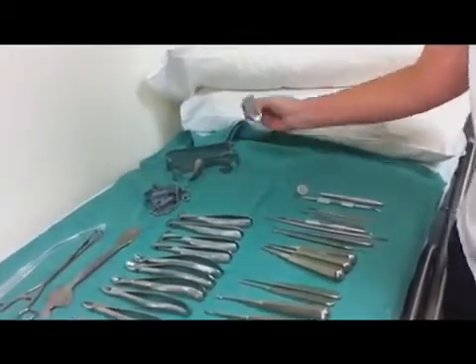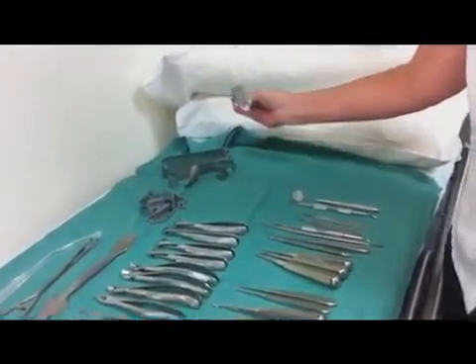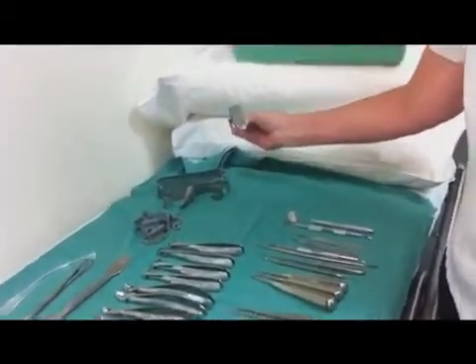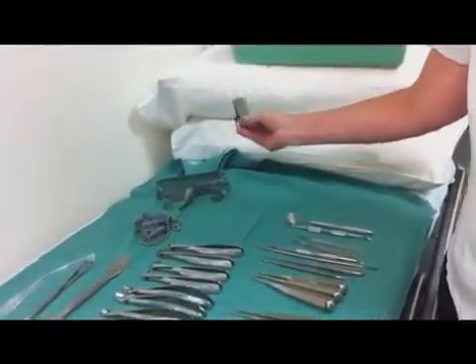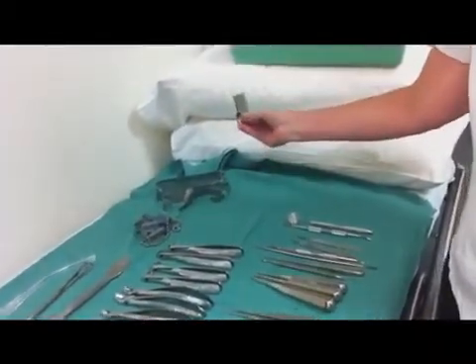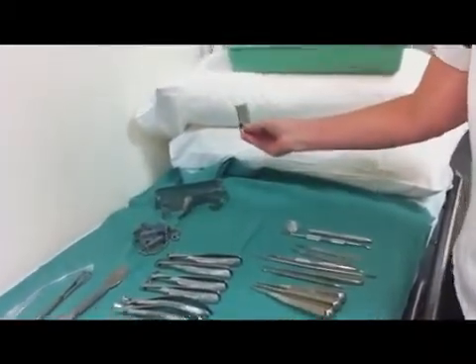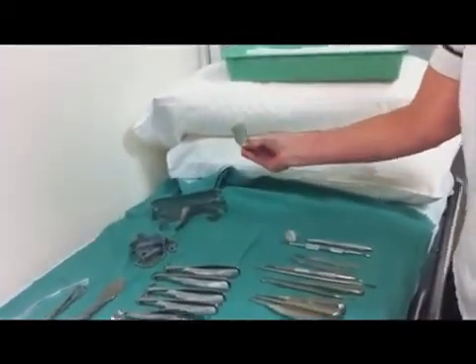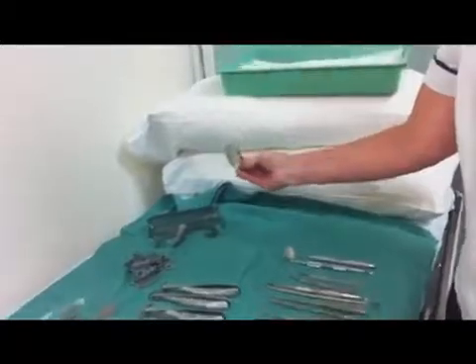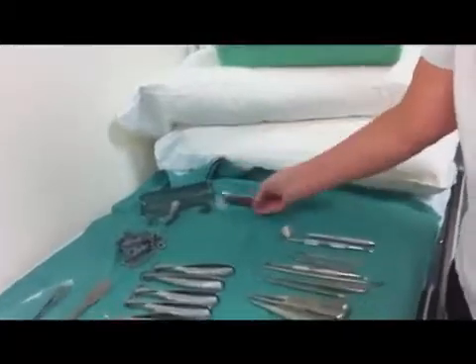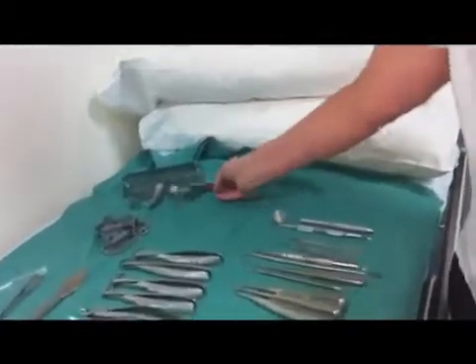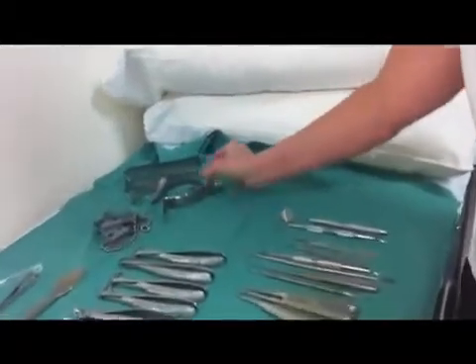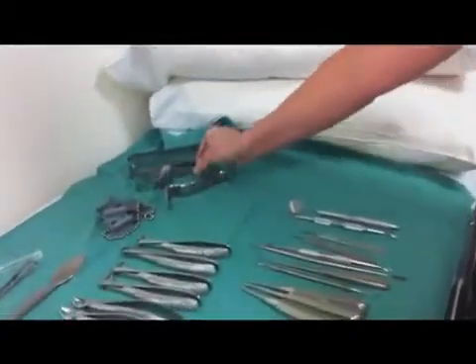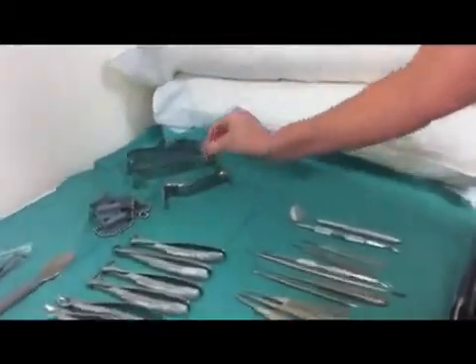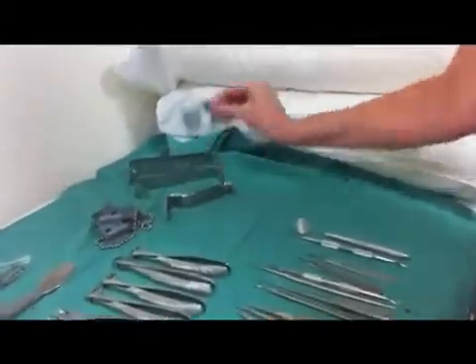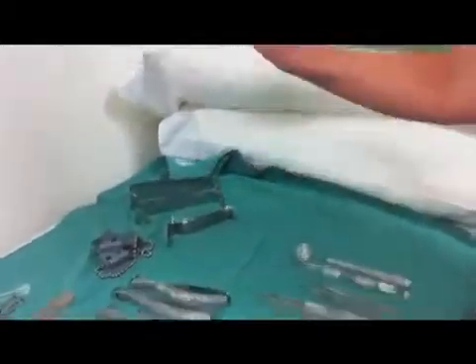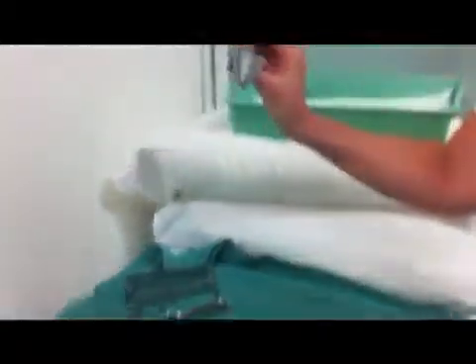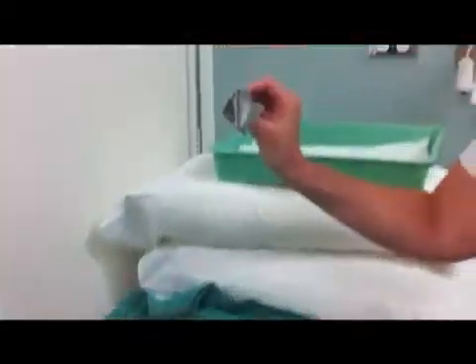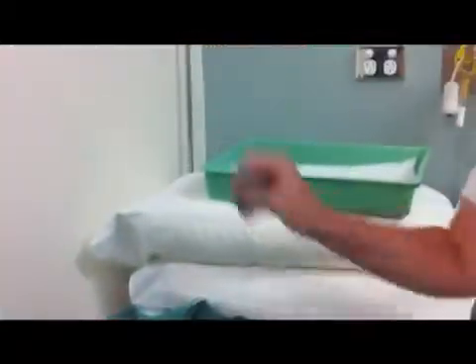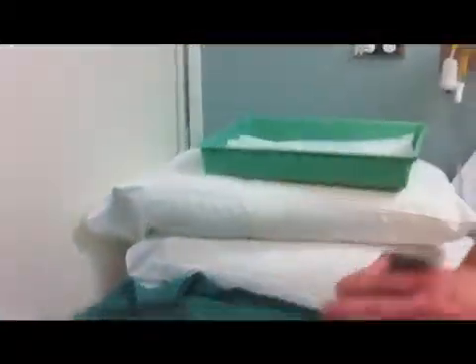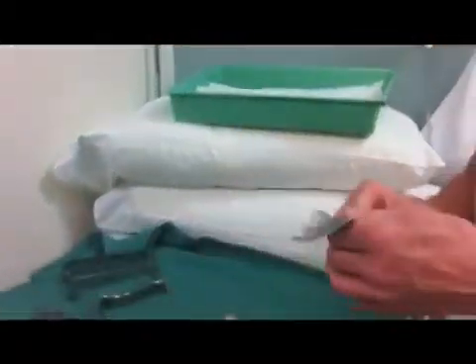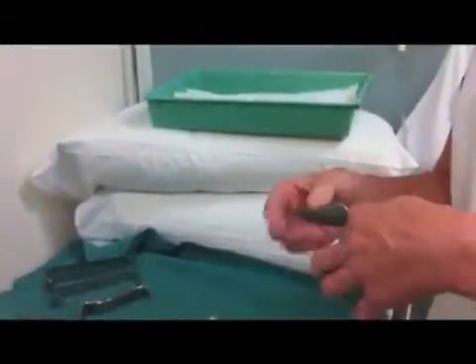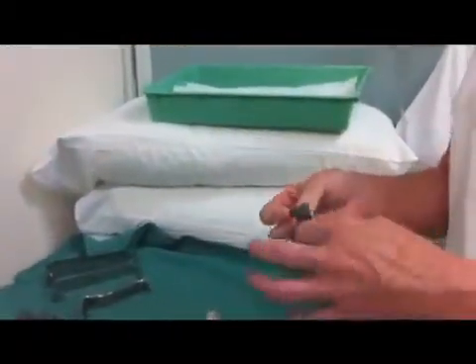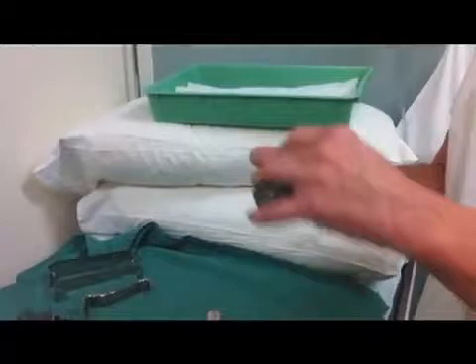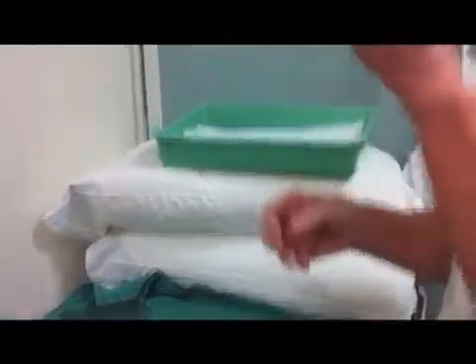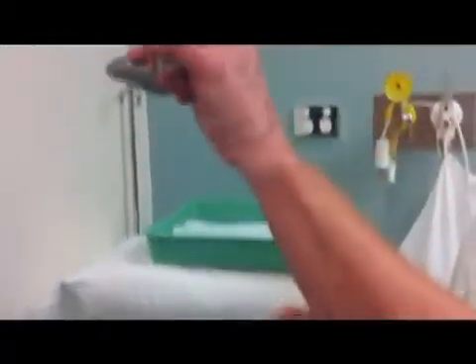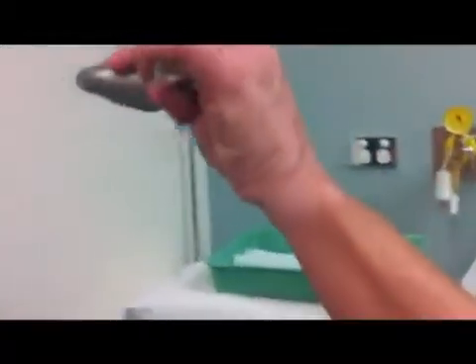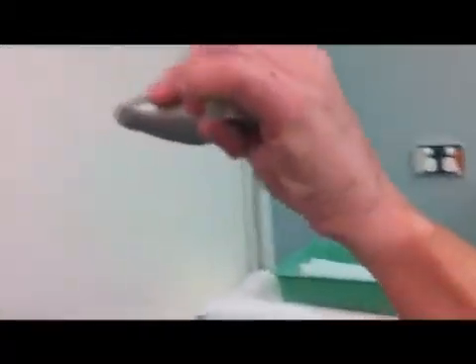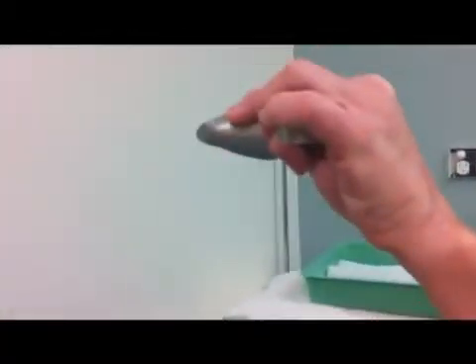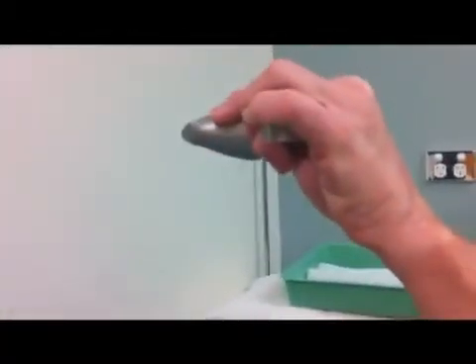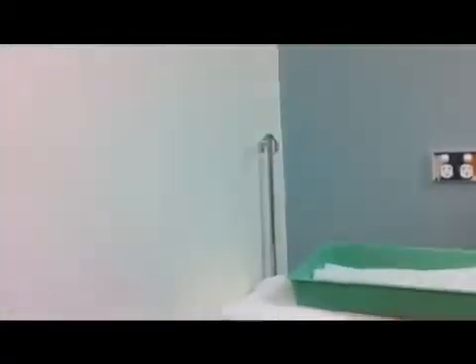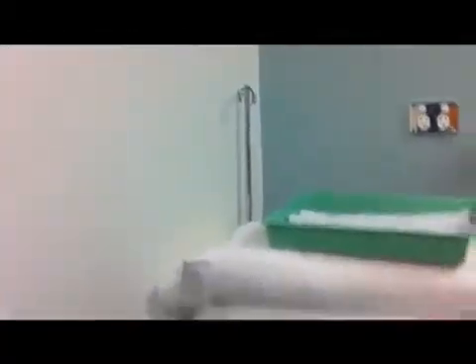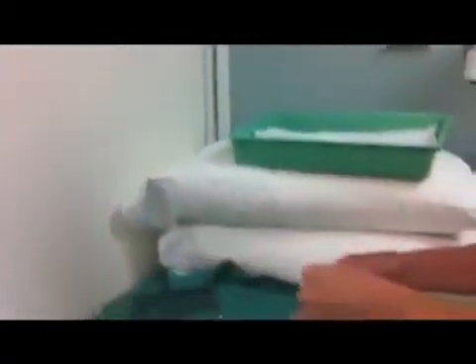That's a Minnesota, that's a flap retractor. And that's for using on upper eights, so it looks pretty obvious what it would do — it would just pull the cheek and the flap right out of the way.